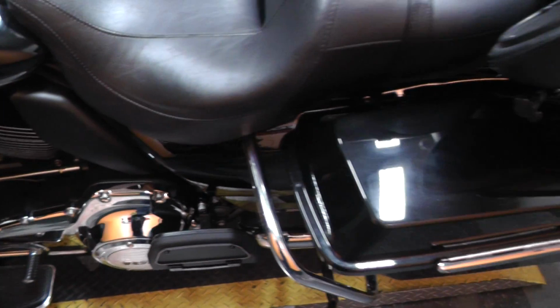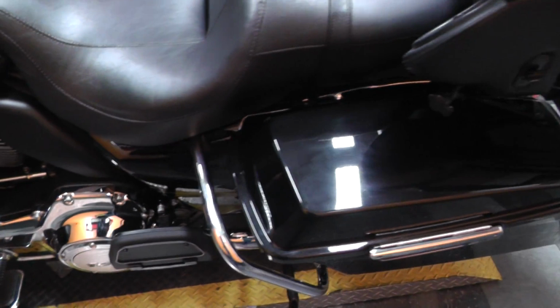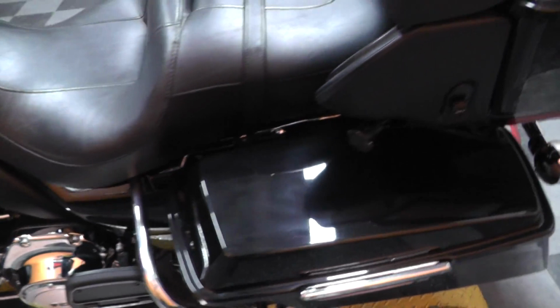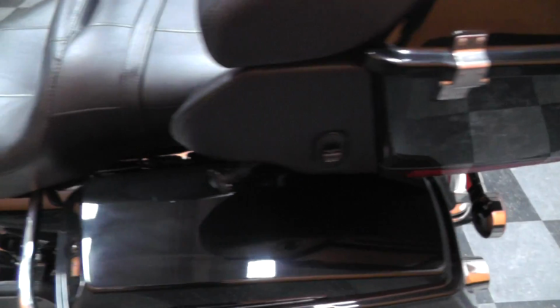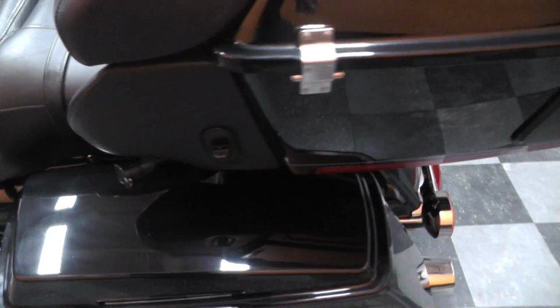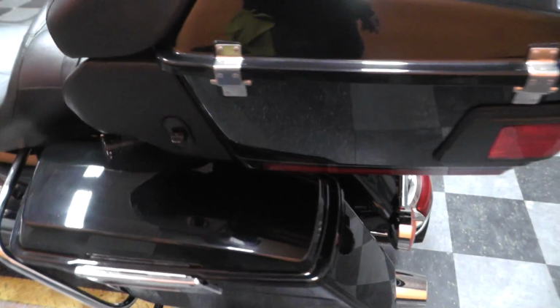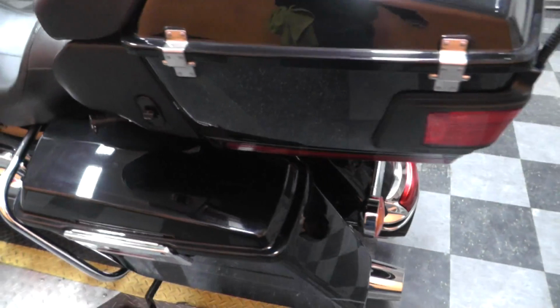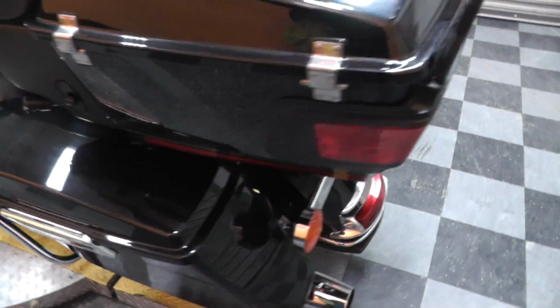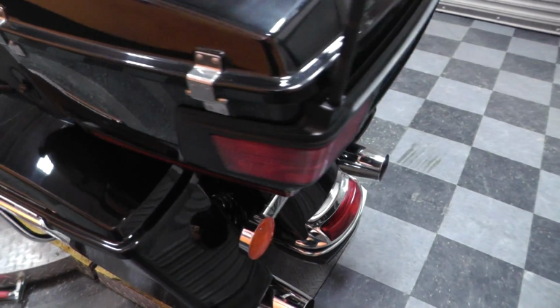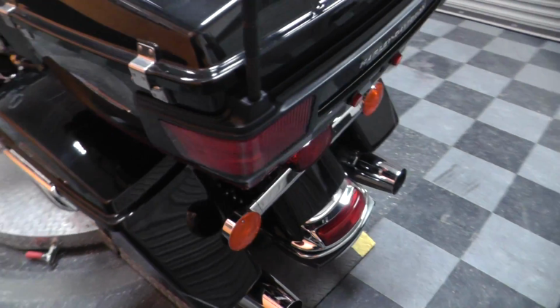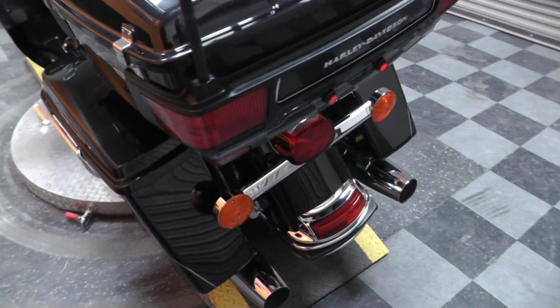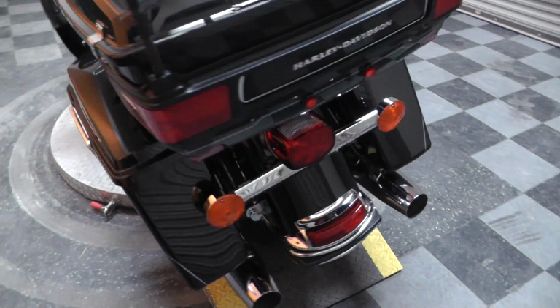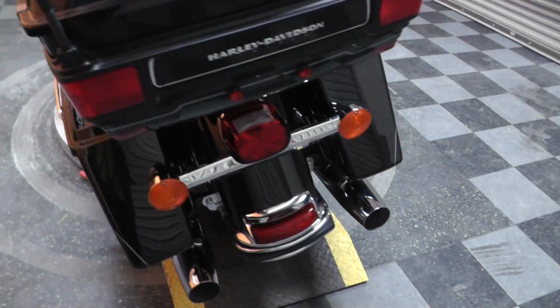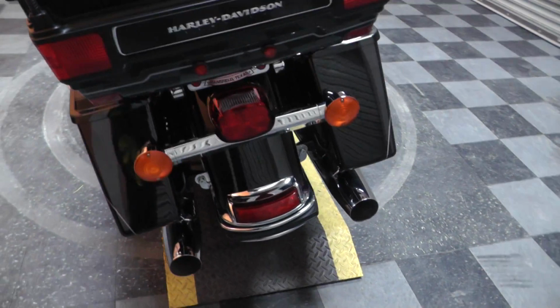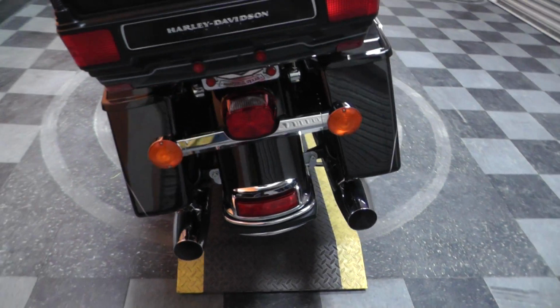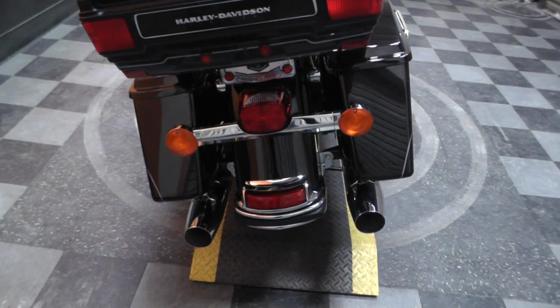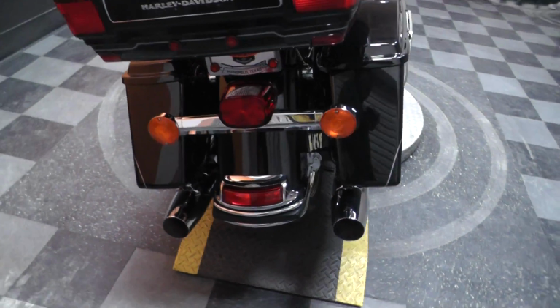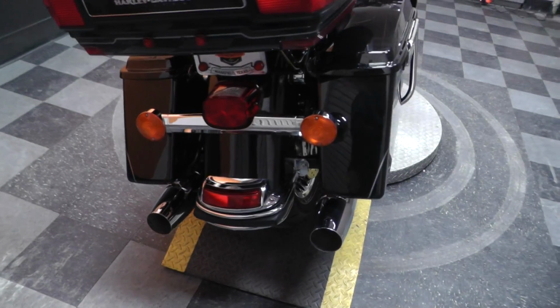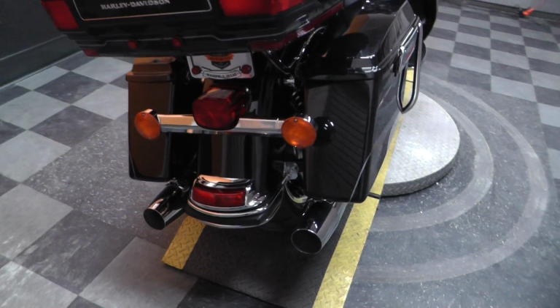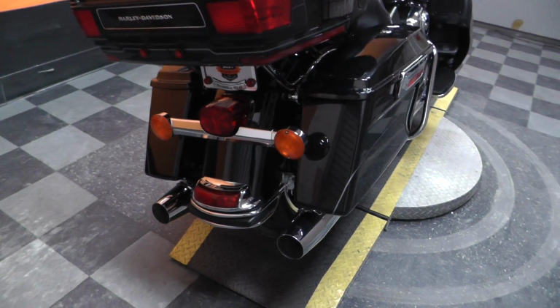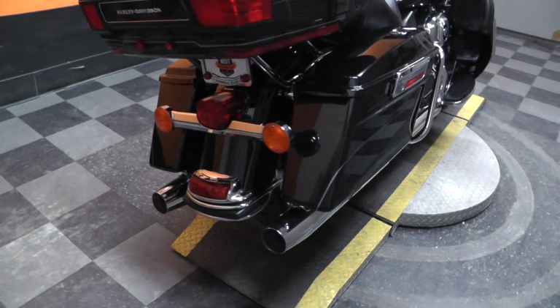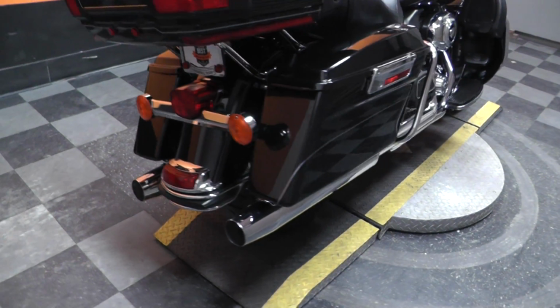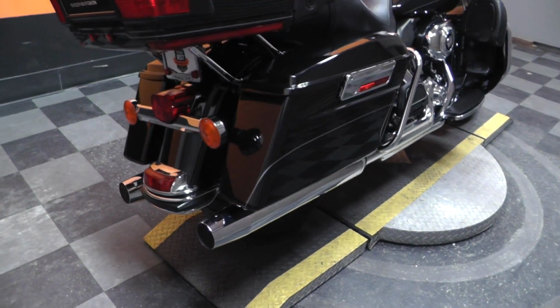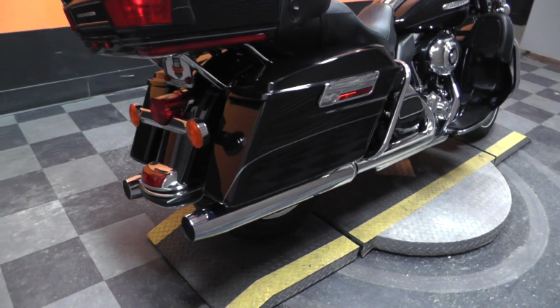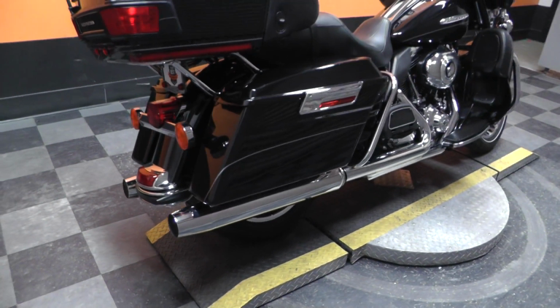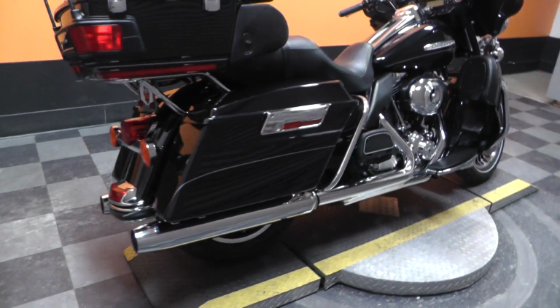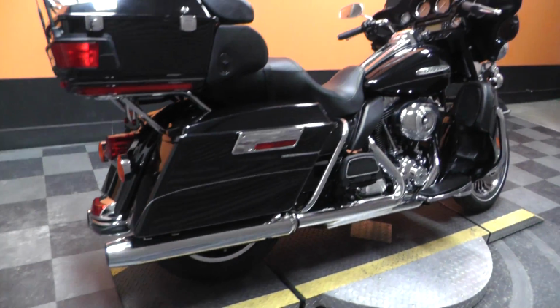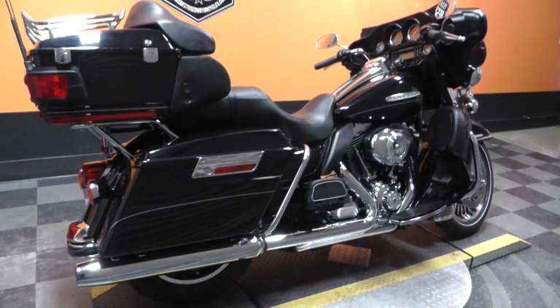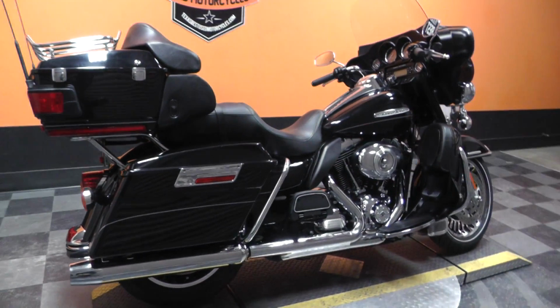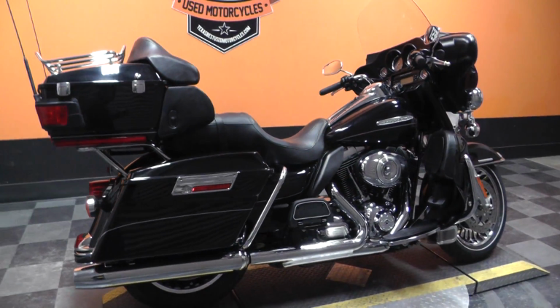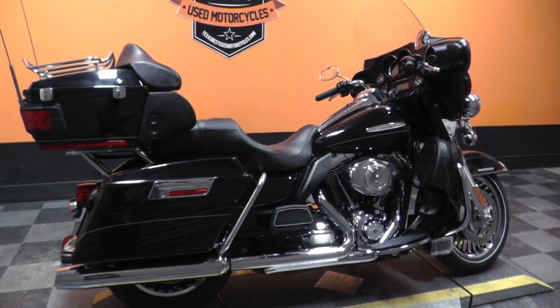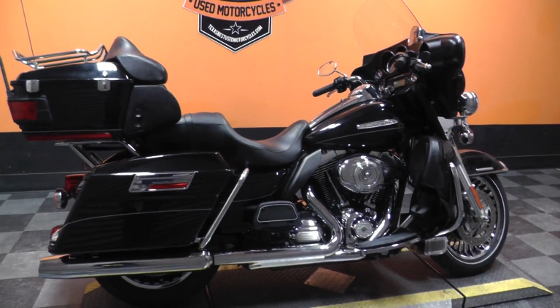This is one of our certified pre-owned motorcycles. It's had a multi-point inspection, gone on at least a 15 mile test ride, and has had a professional detail.